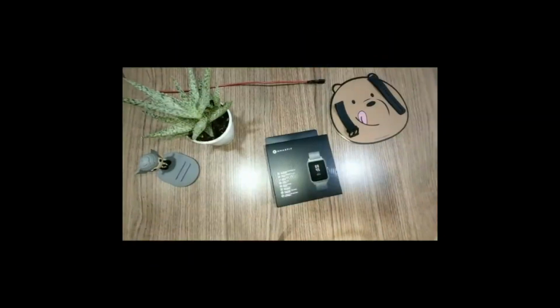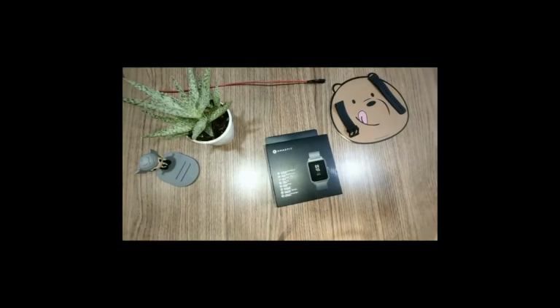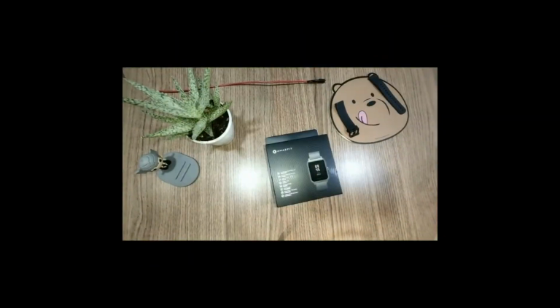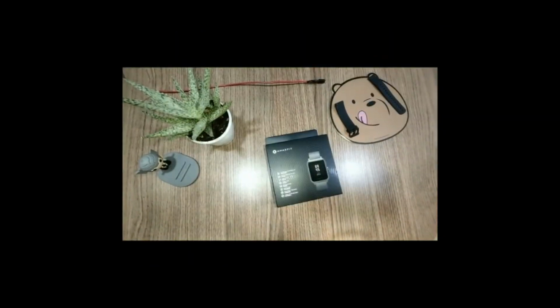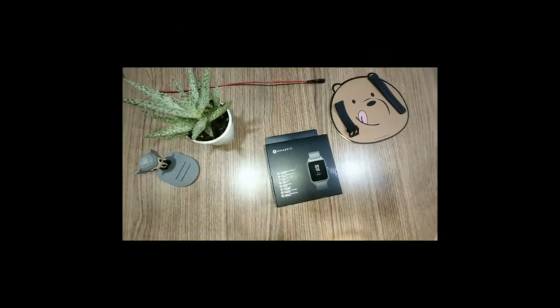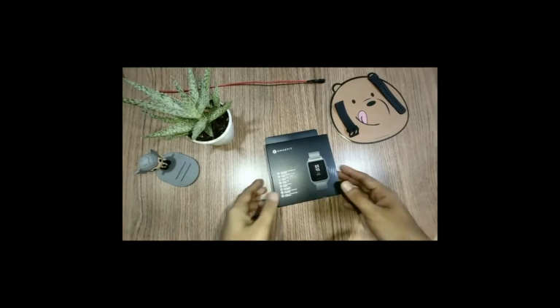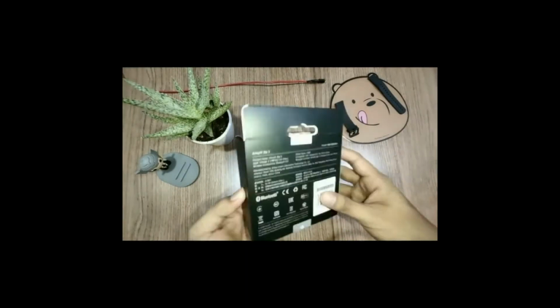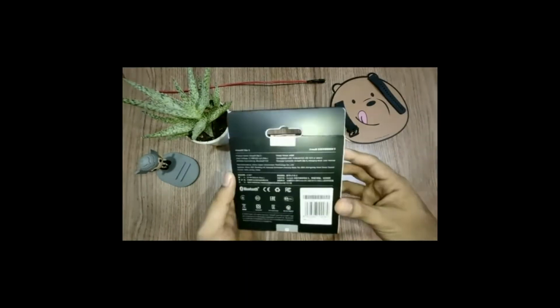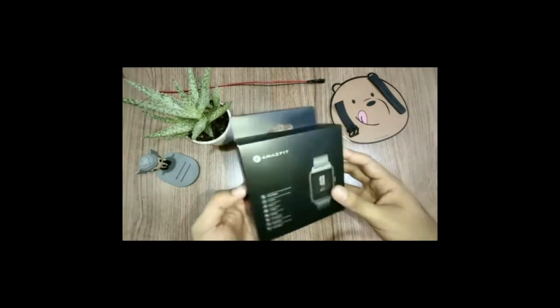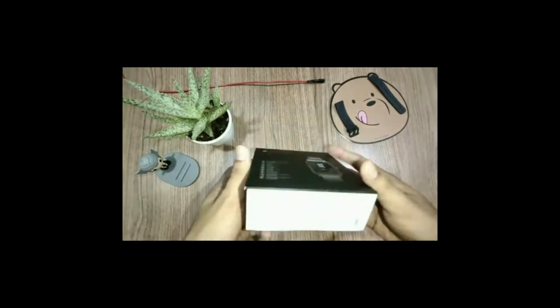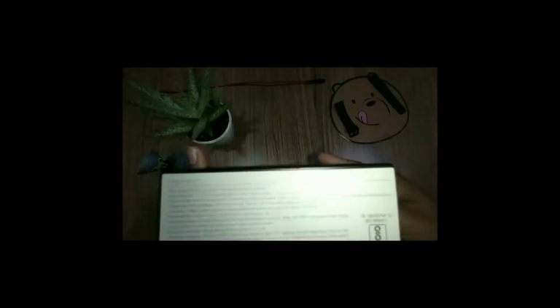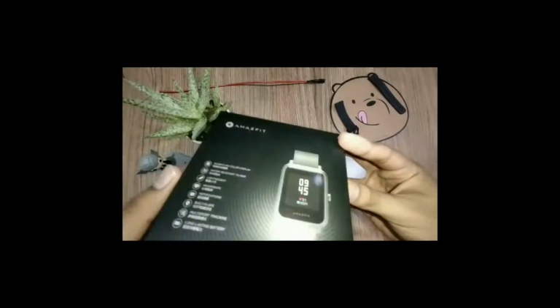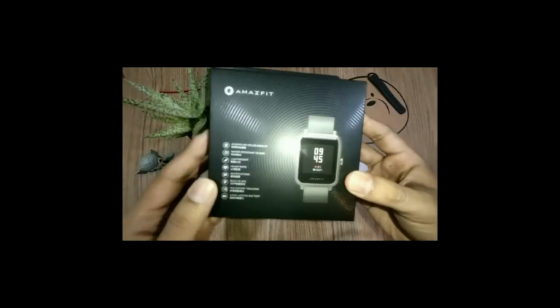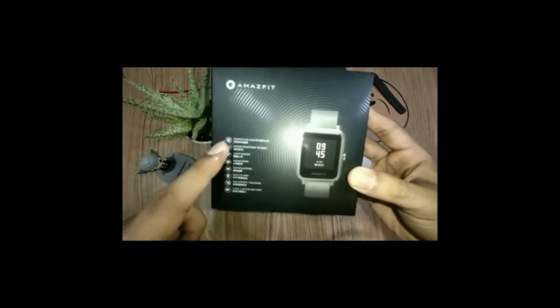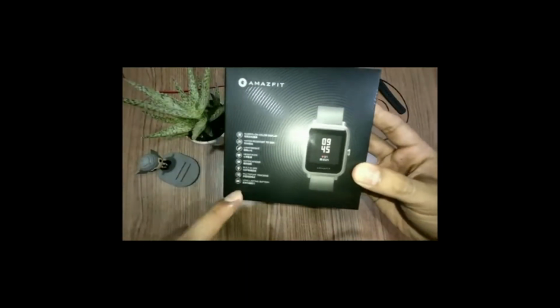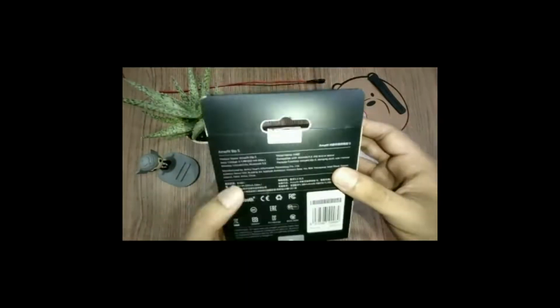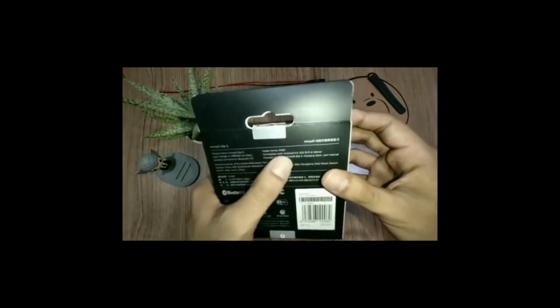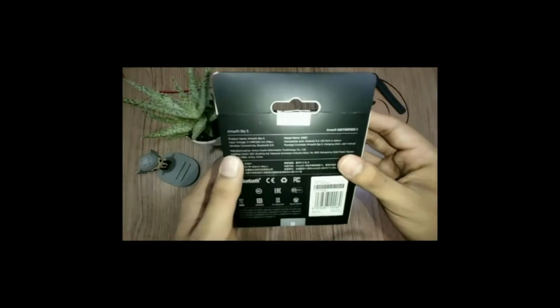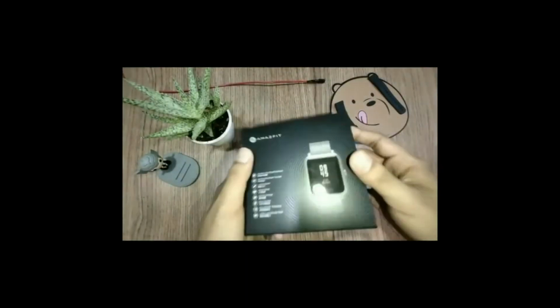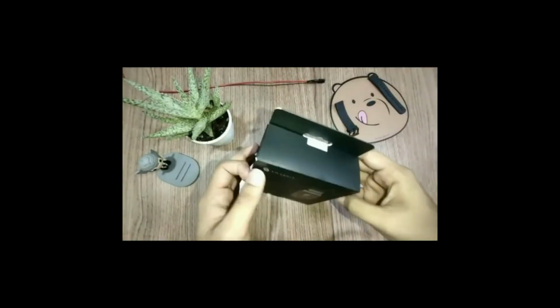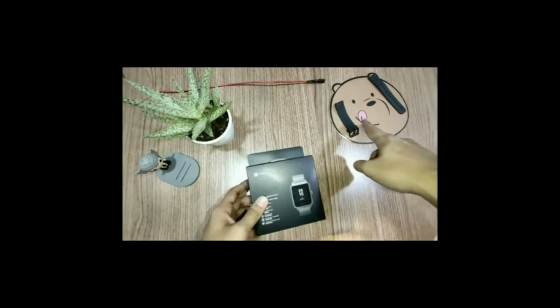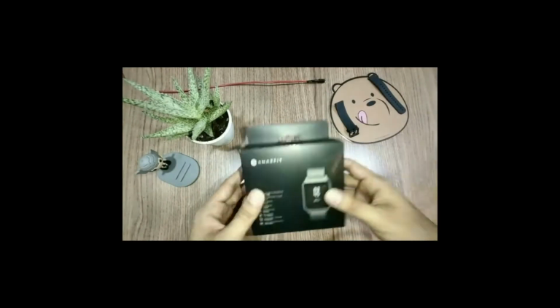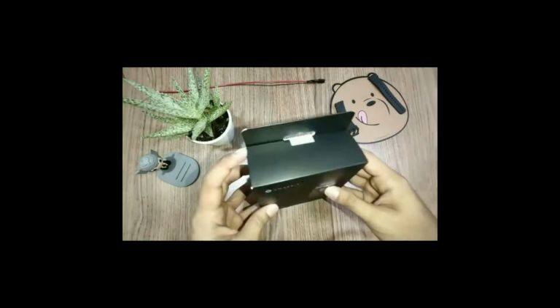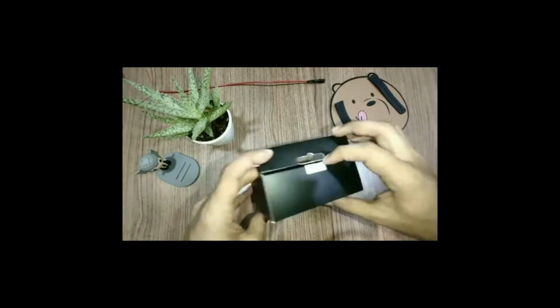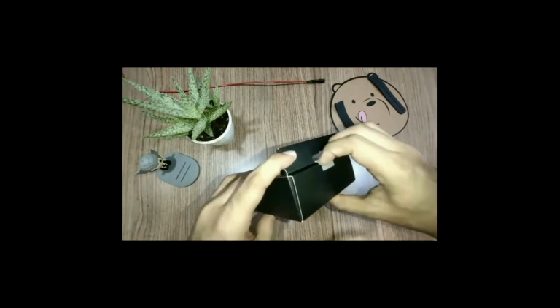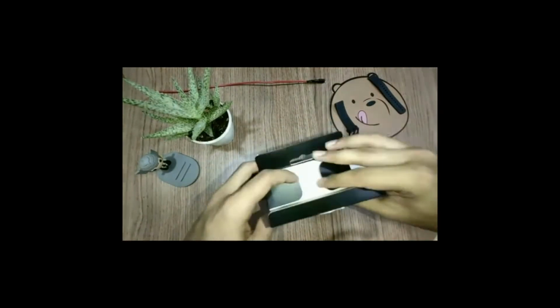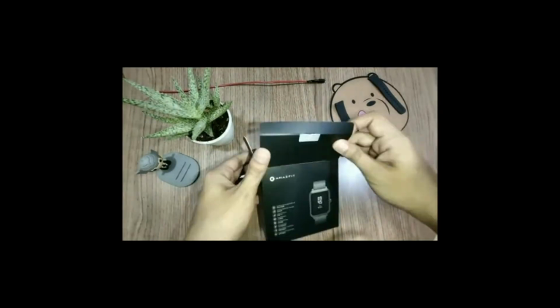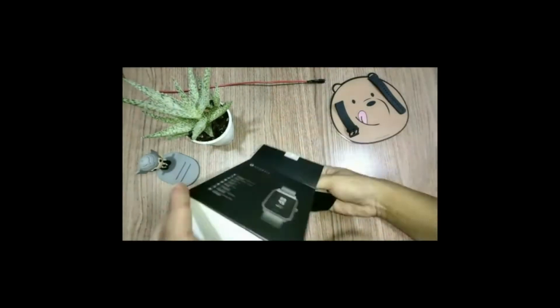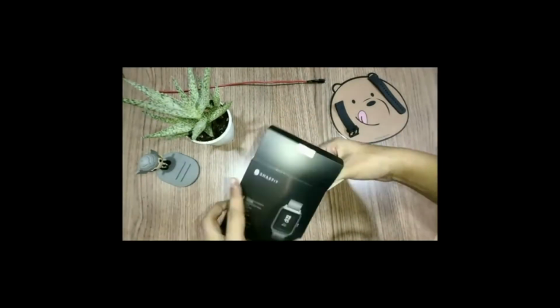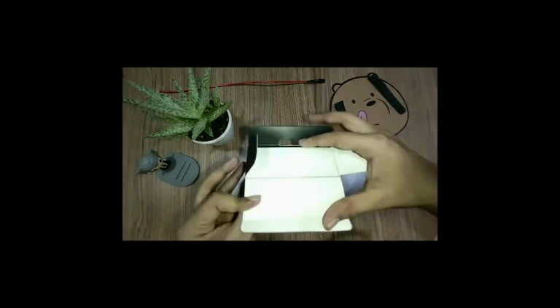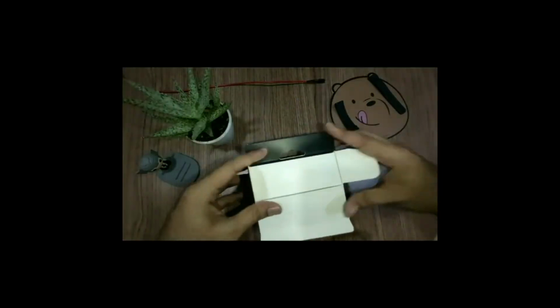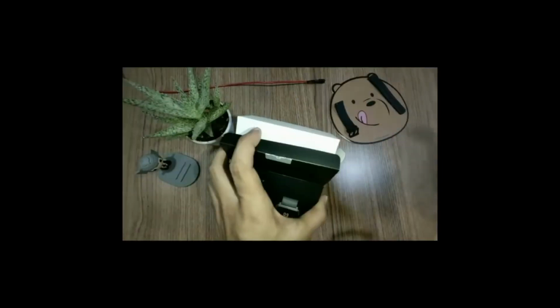Hey guys, what's going on! Welcome to my YouTube channel. Today we are going to do the unboxing of the Amazfit Bip S. This is the Notorious Tech Club and this is my first YouTube video, so please subscribe to my channel.